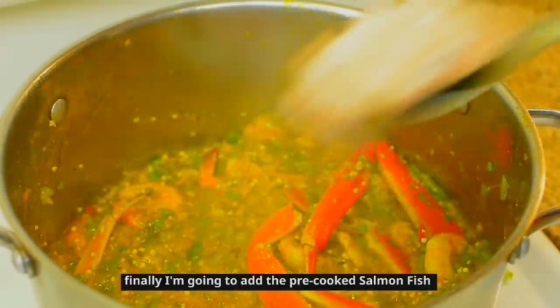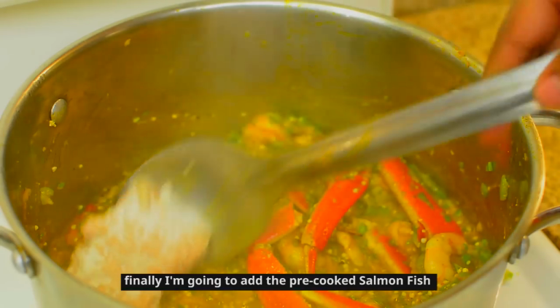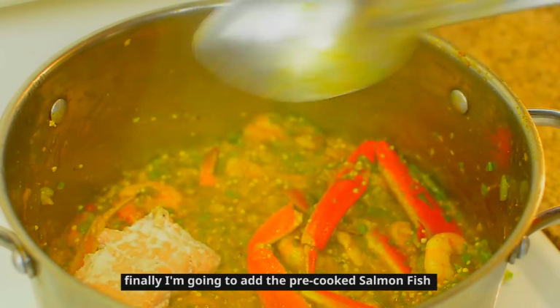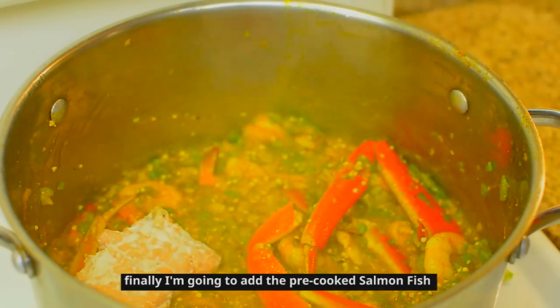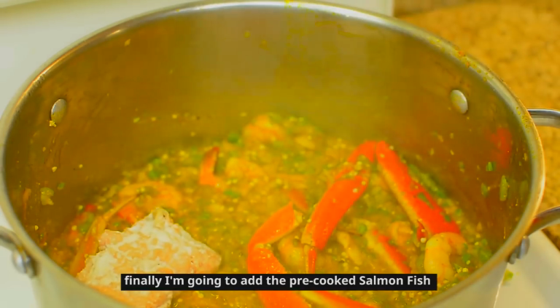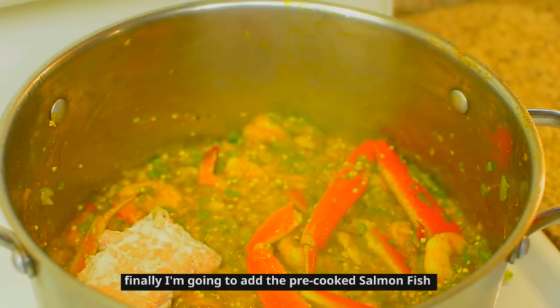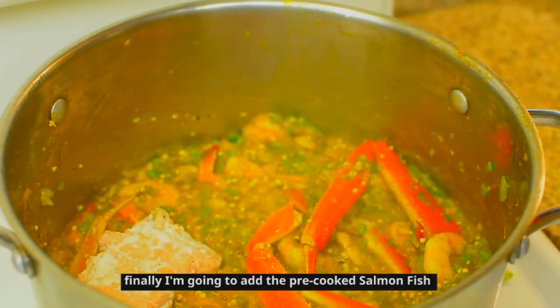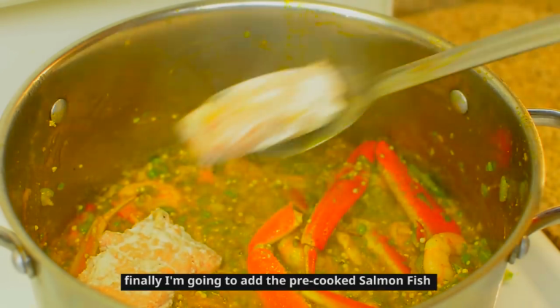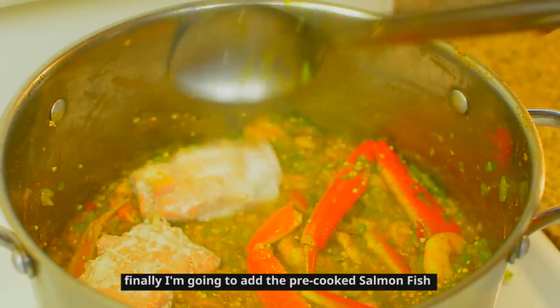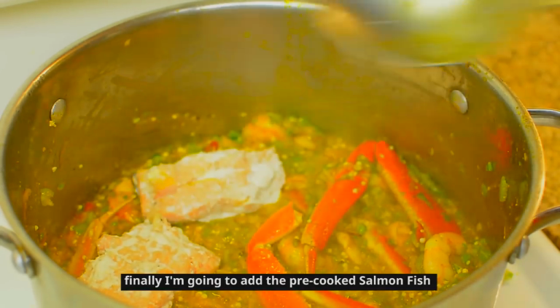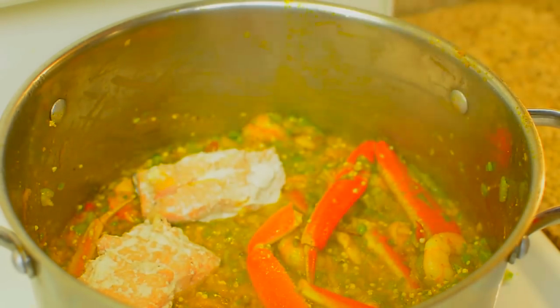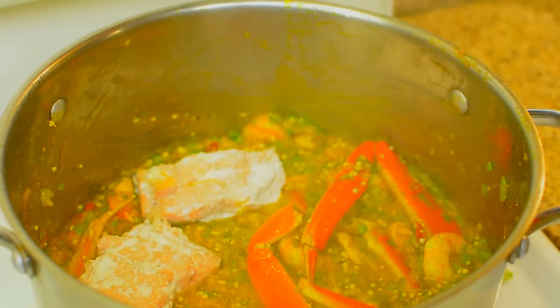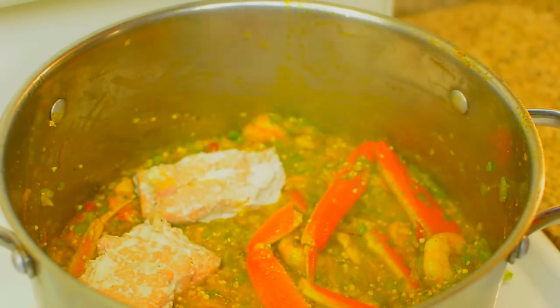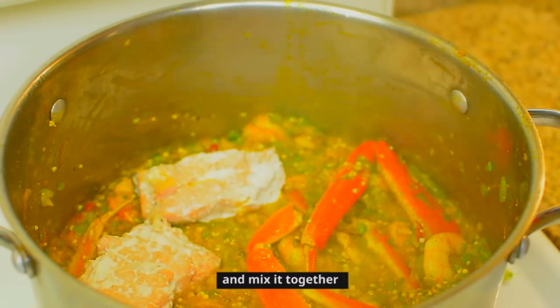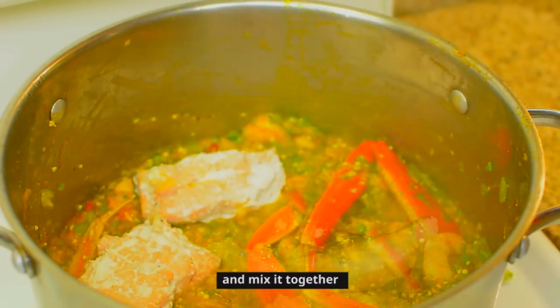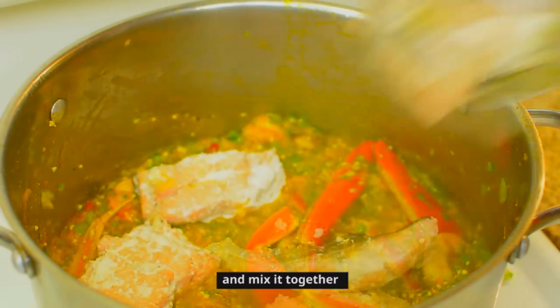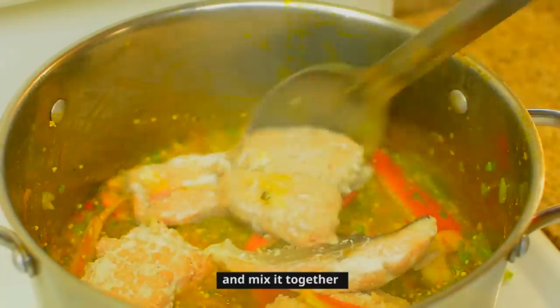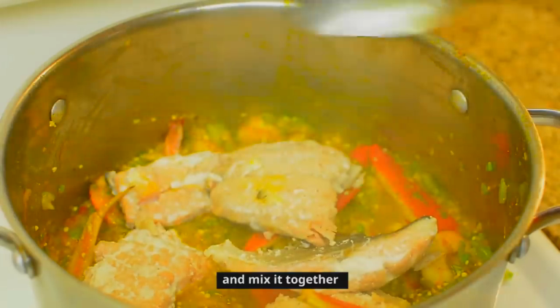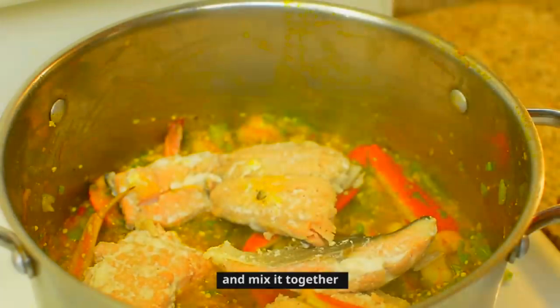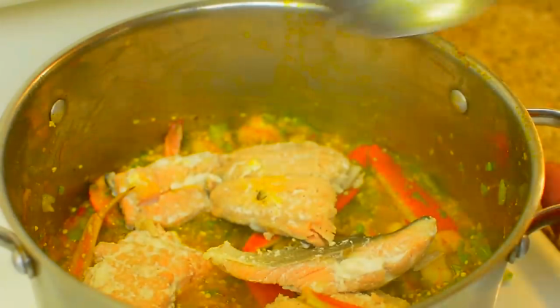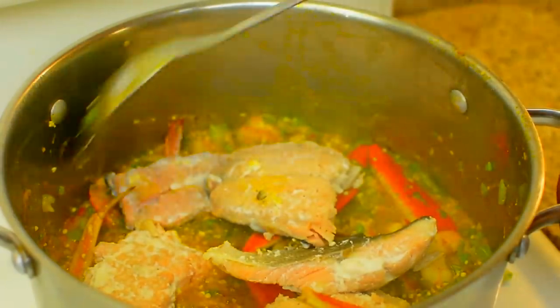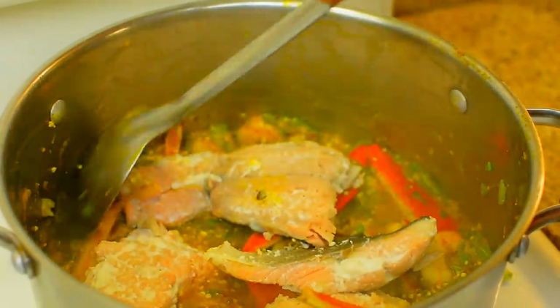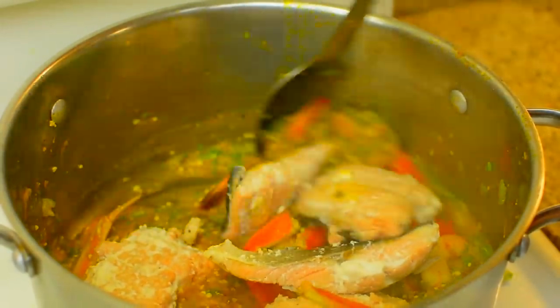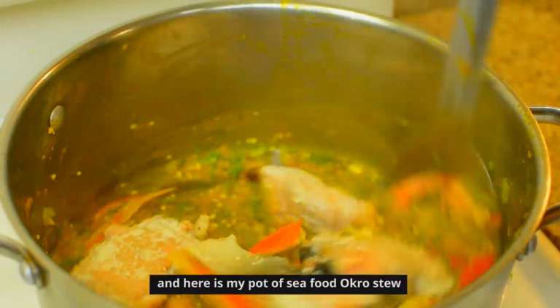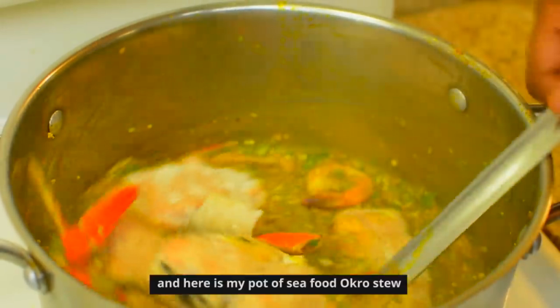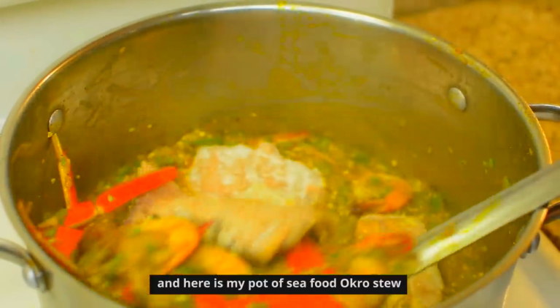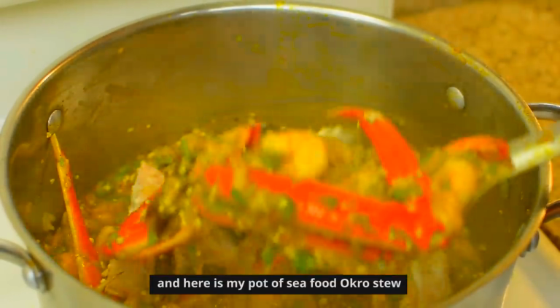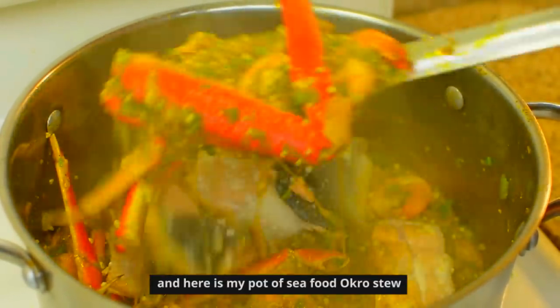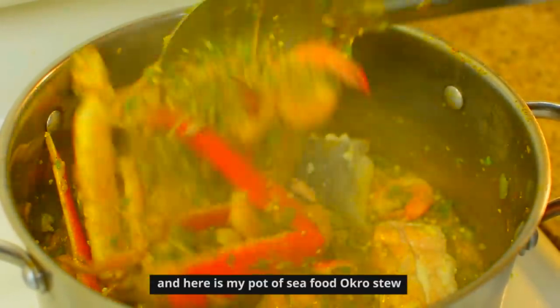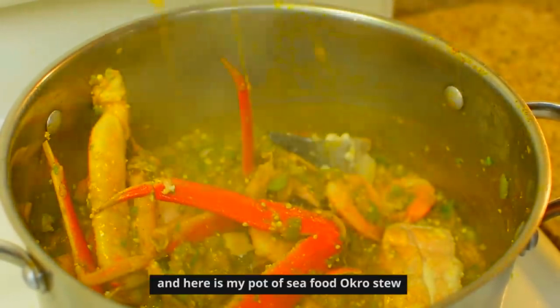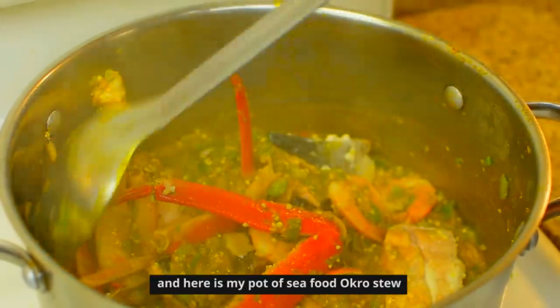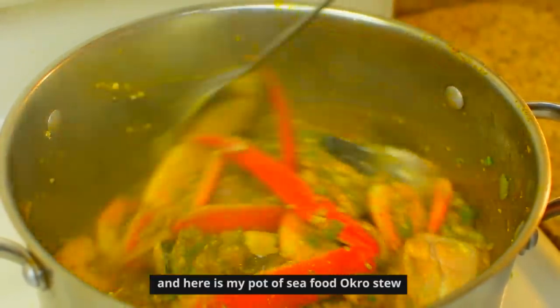Finally, I'm going to add the pre-cooked salmon fish and mix it together. And here is my pot of seafood okra stew.